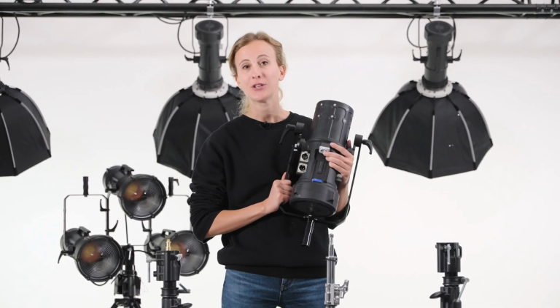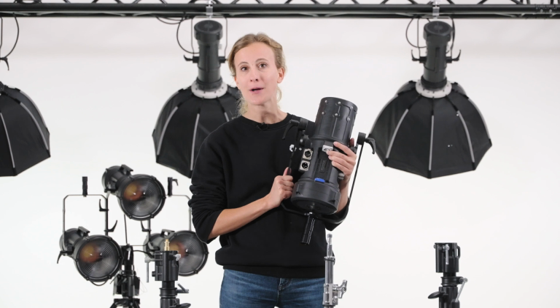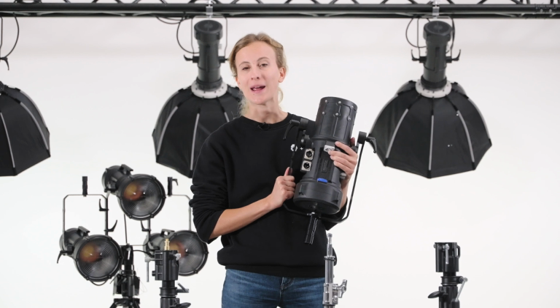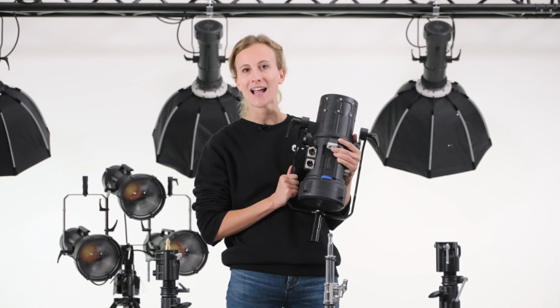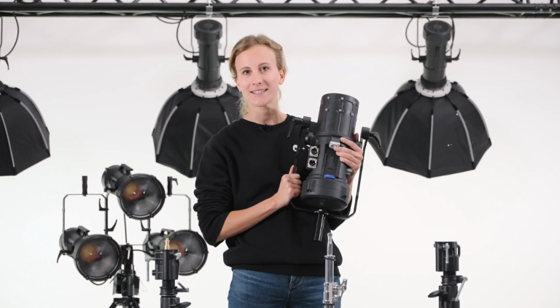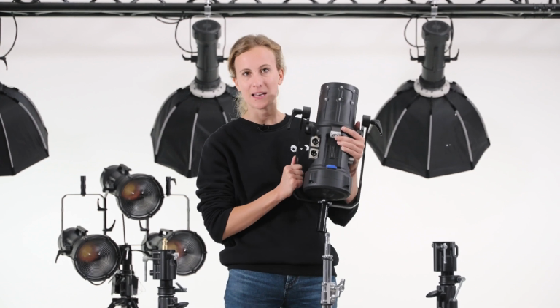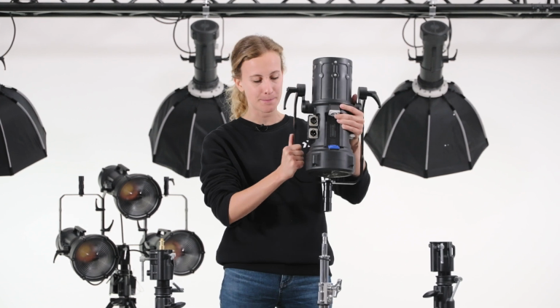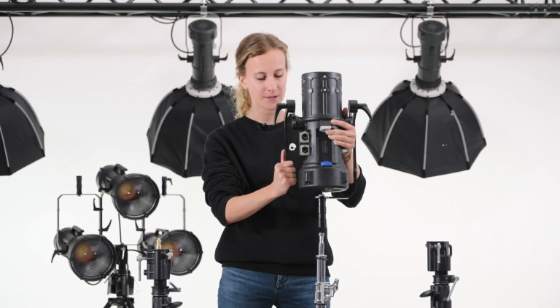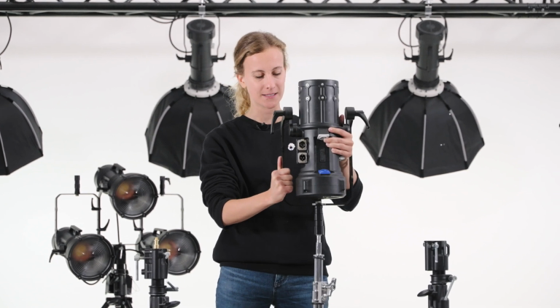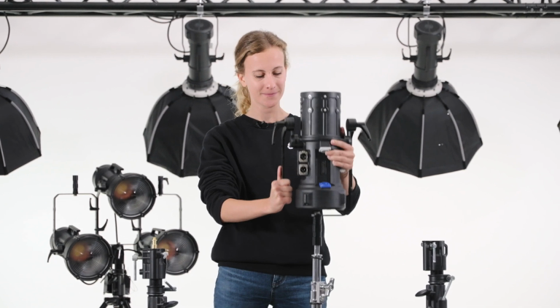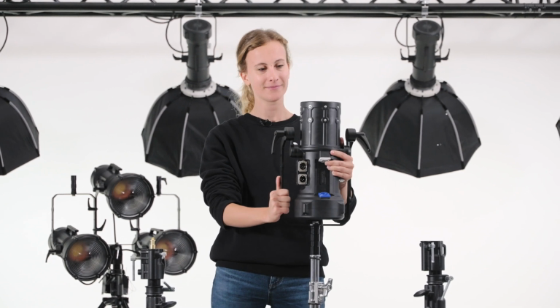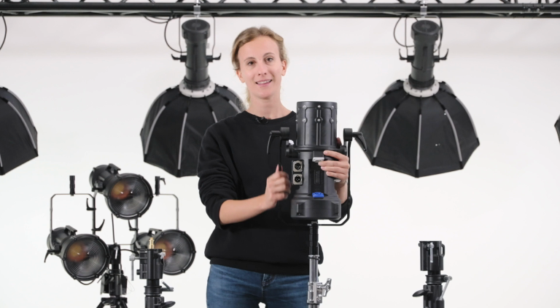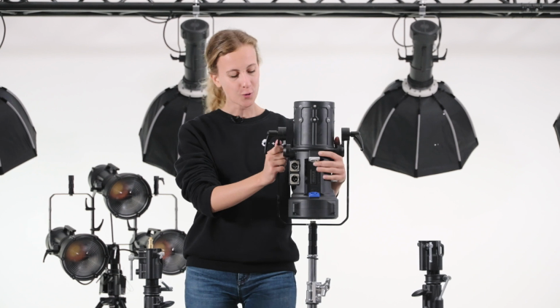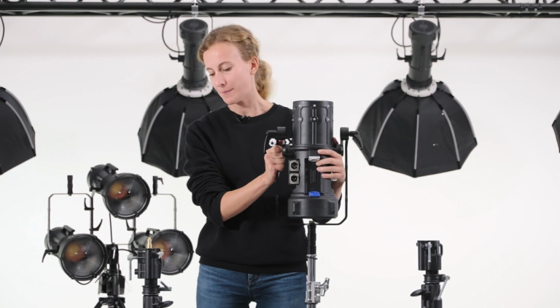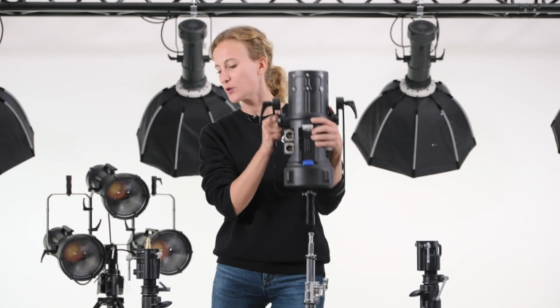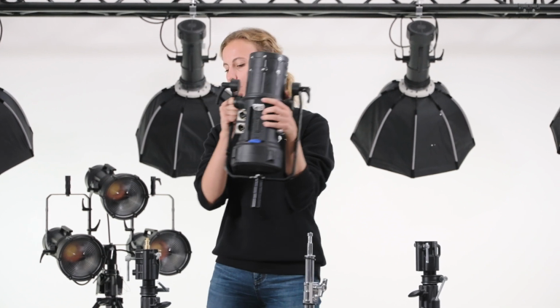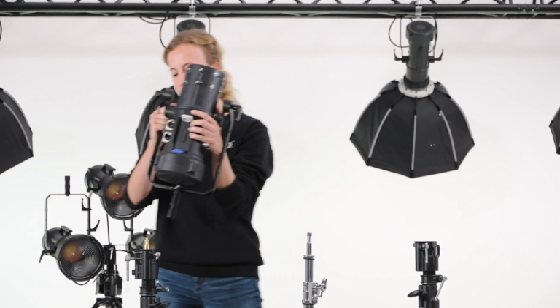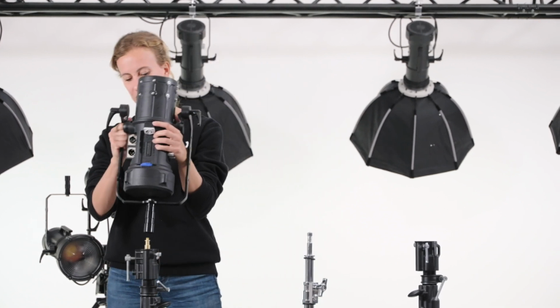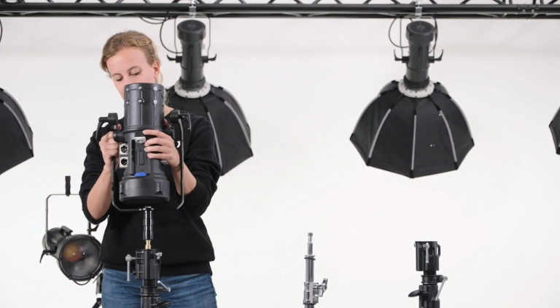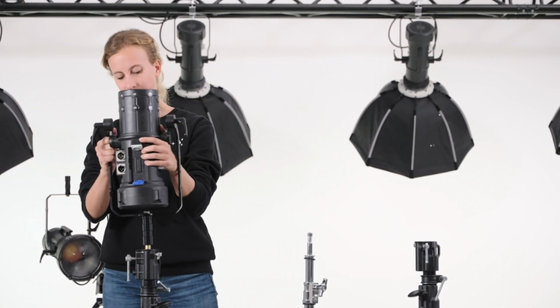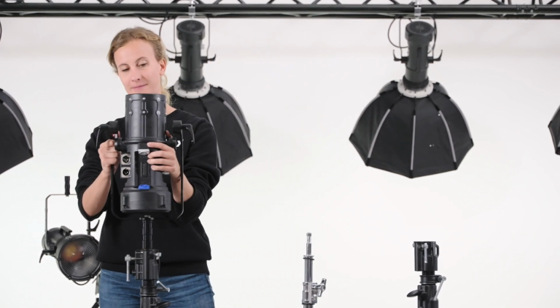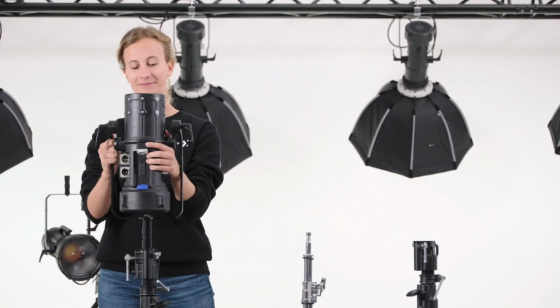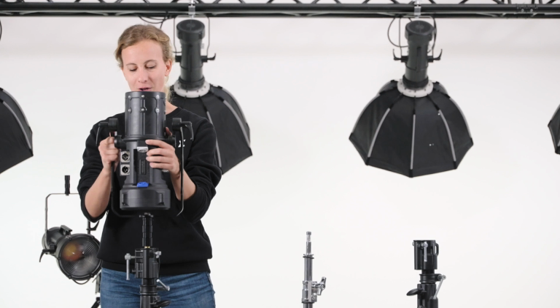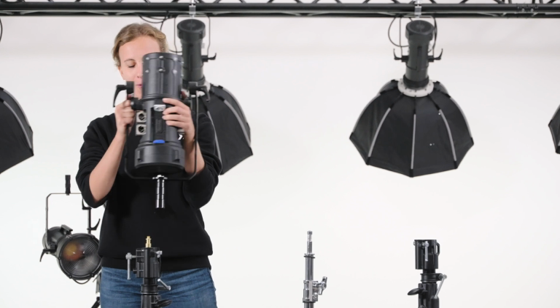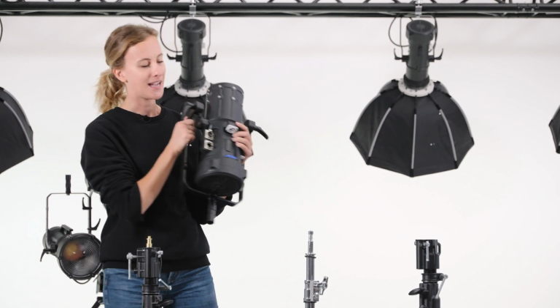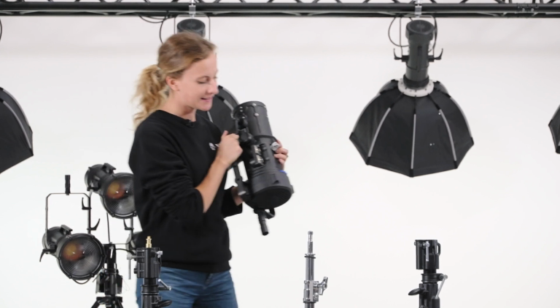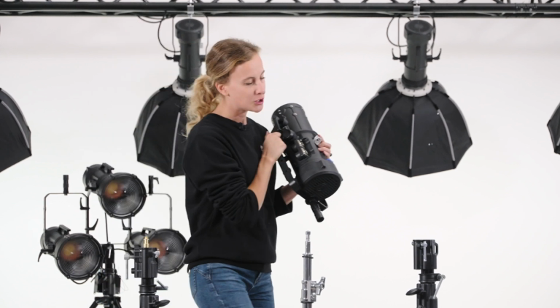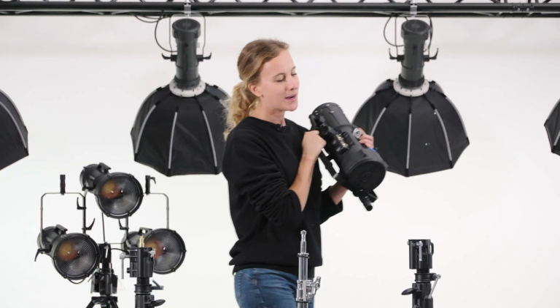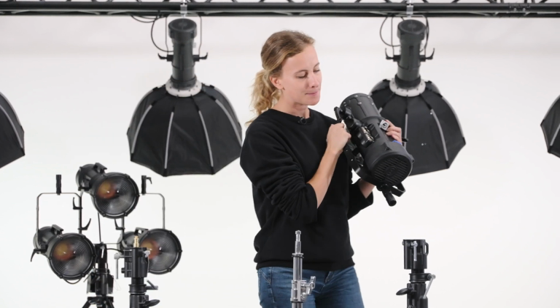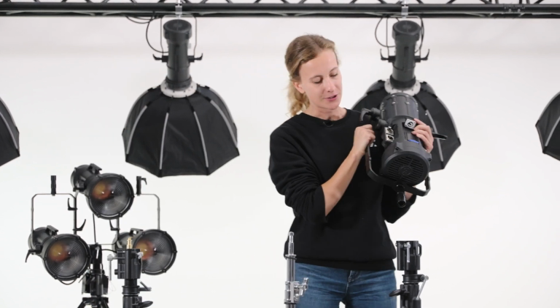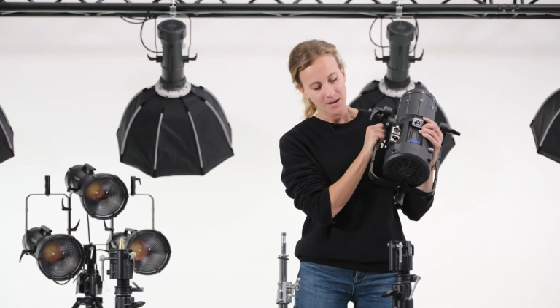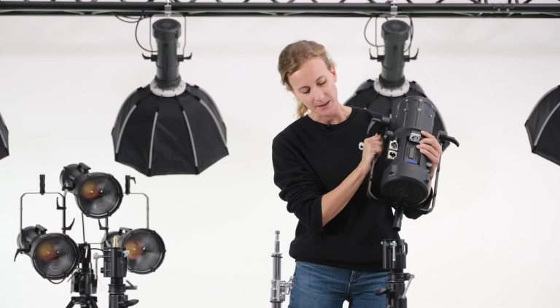You can mount it to a standard 16mm male spigot, or to a Manfrotto one with shorter dimensions, or directly to a 28mm female spigot.